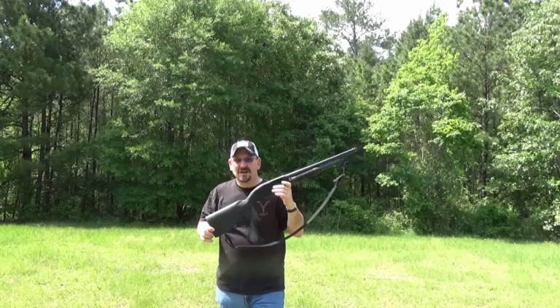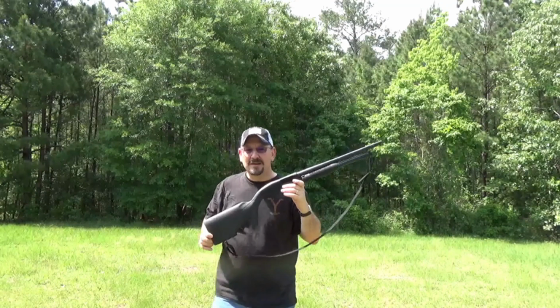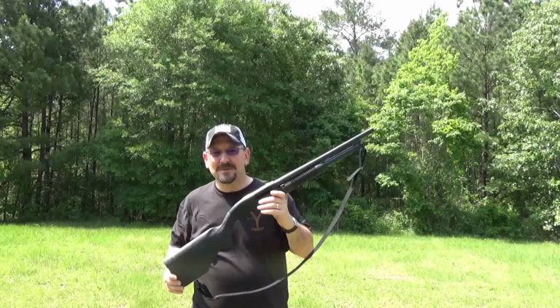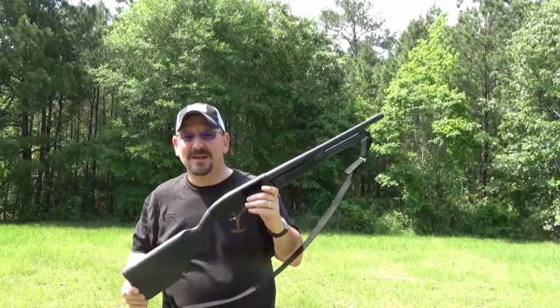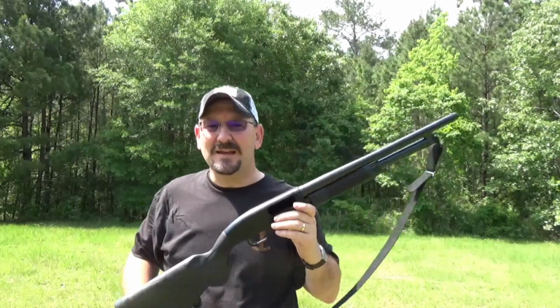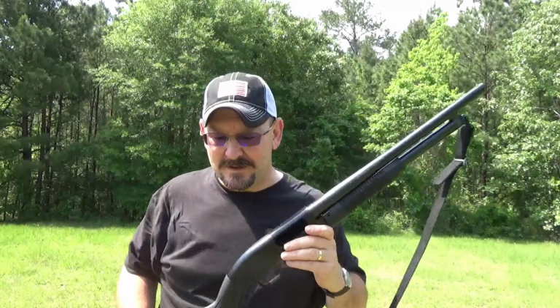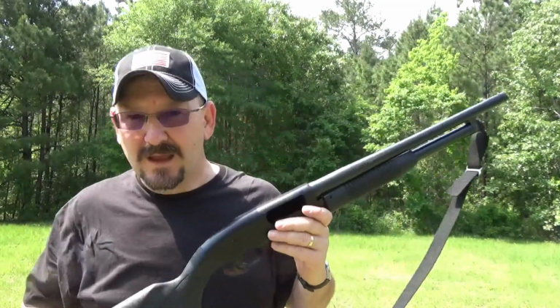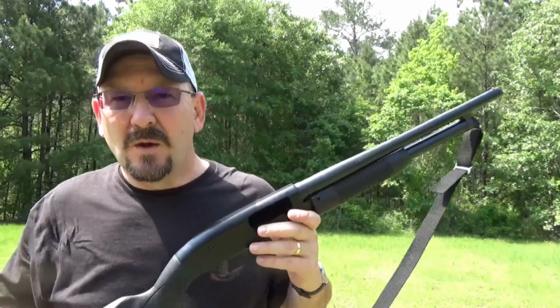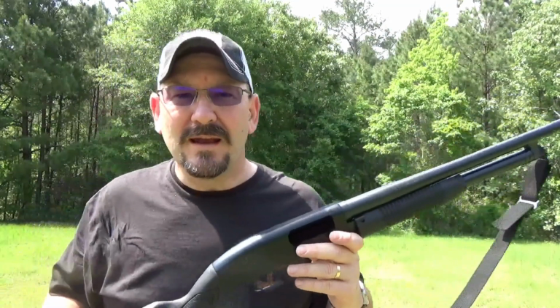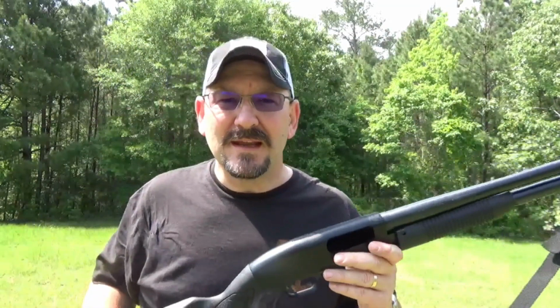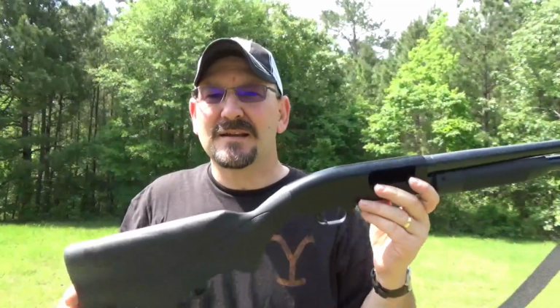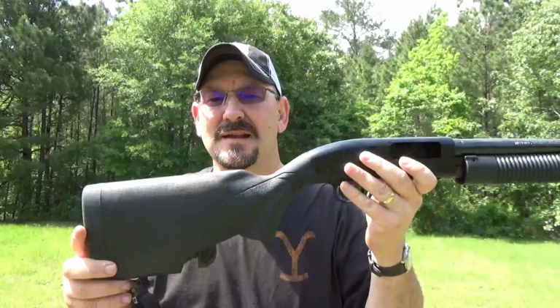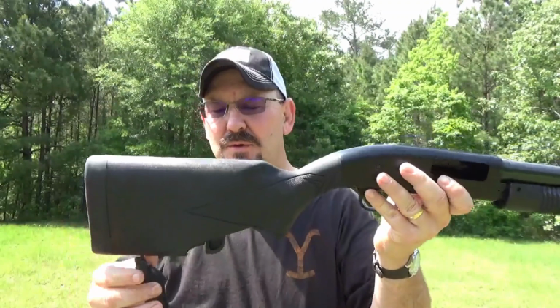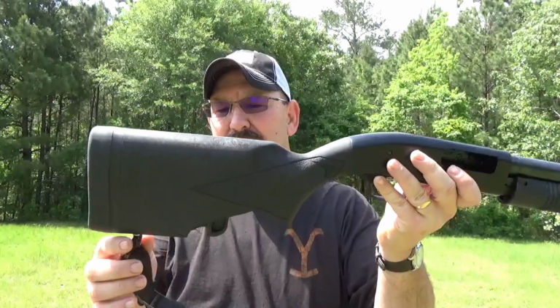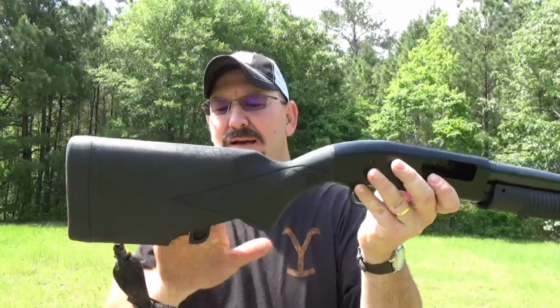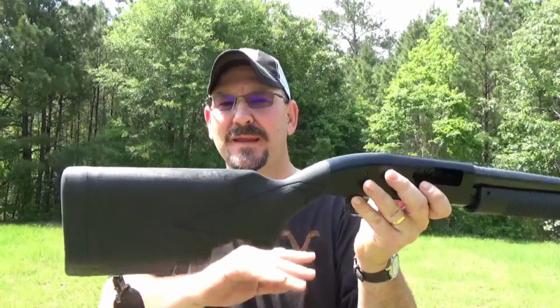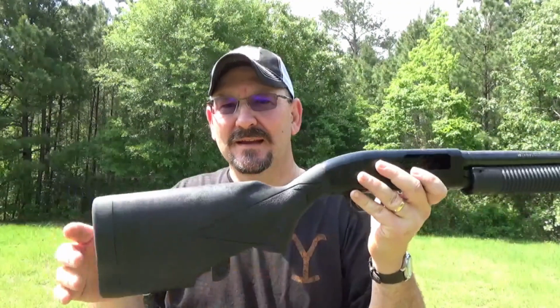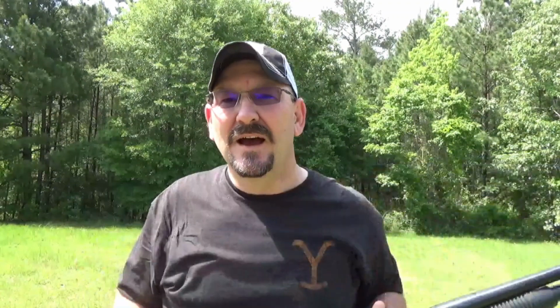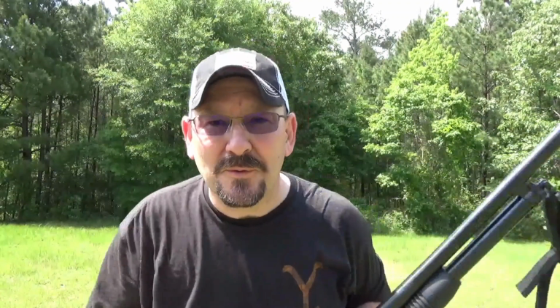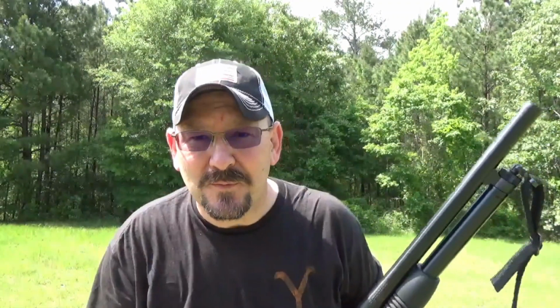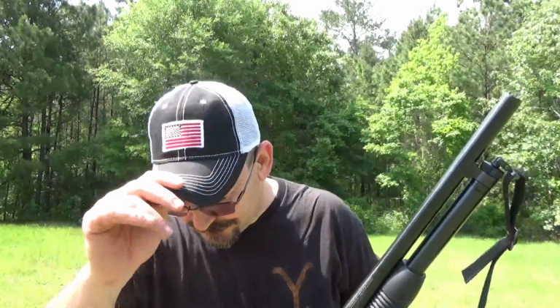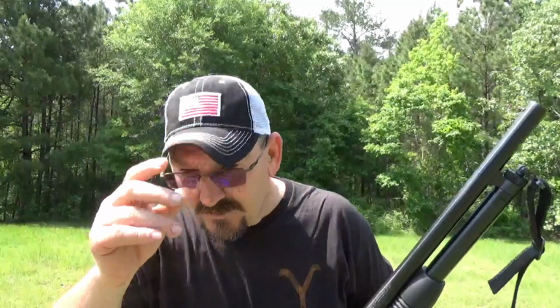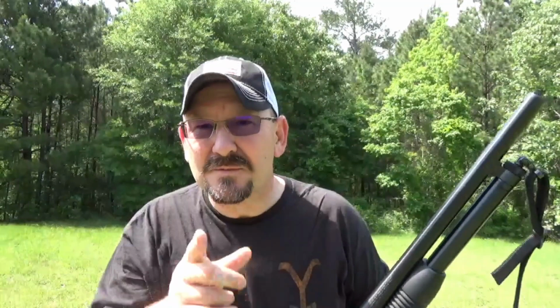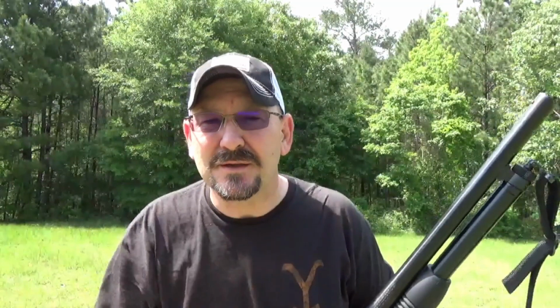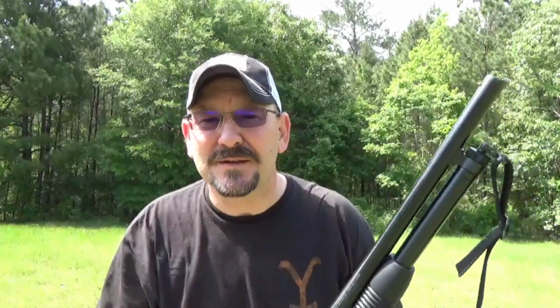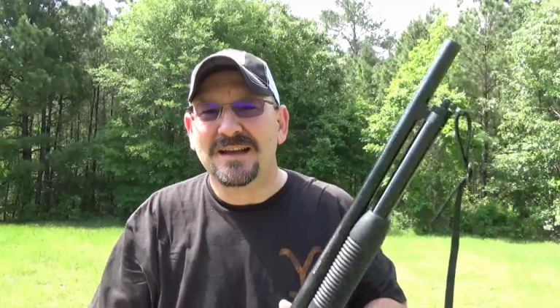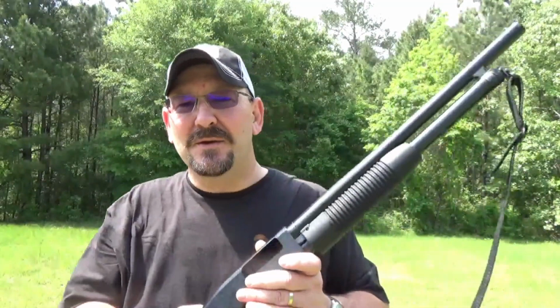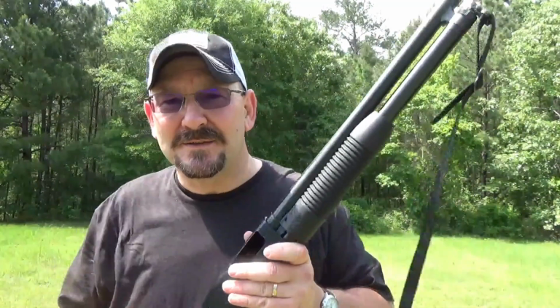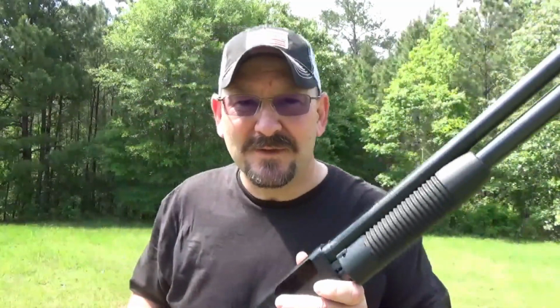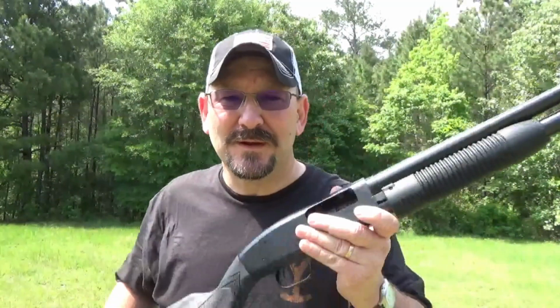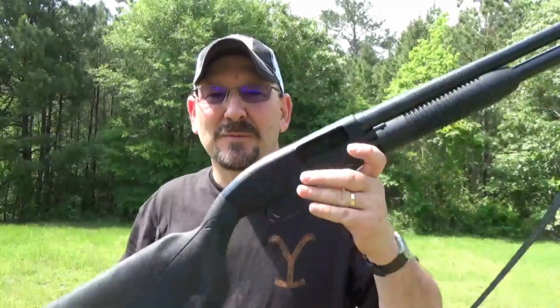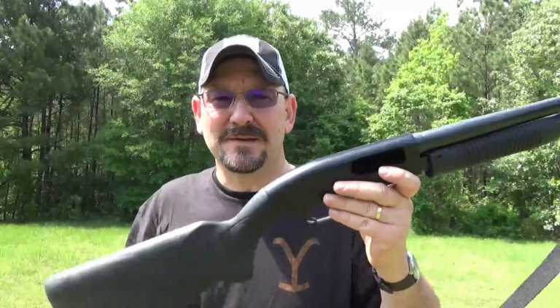Hello, ladies and gentlemen. What I have here today is a new shotgun stock that I was going to review for you. Especially you, Dustin. I know you like the shotgun videos, my old buddy Dusty.